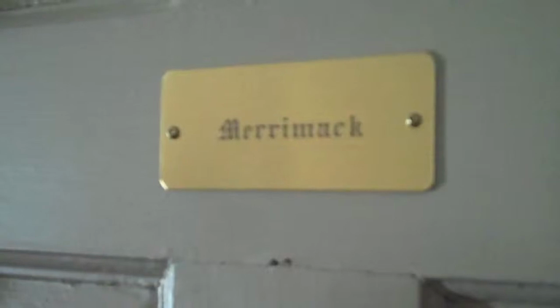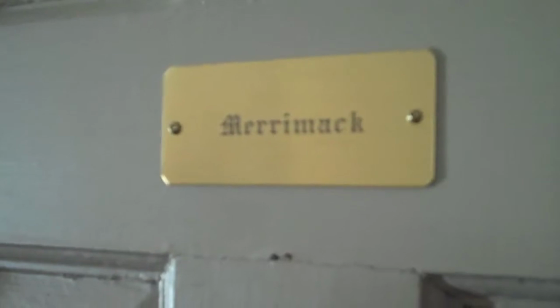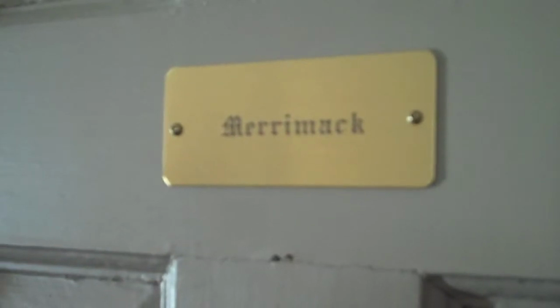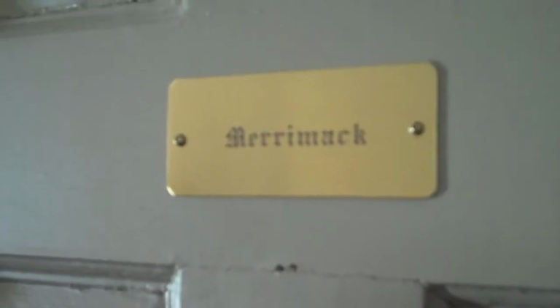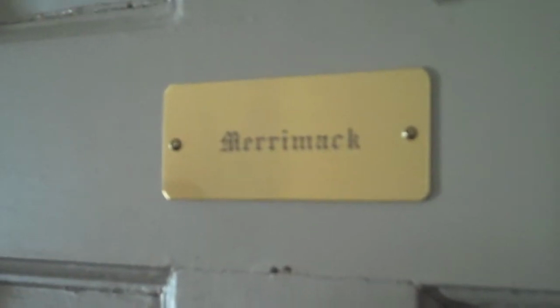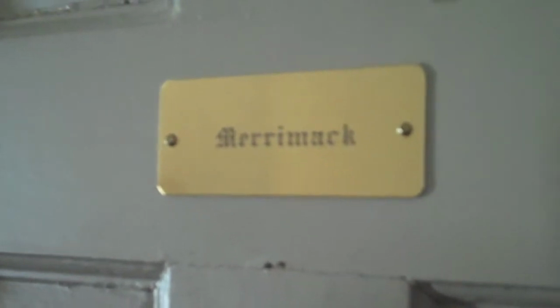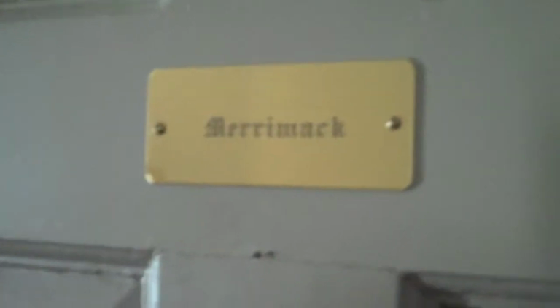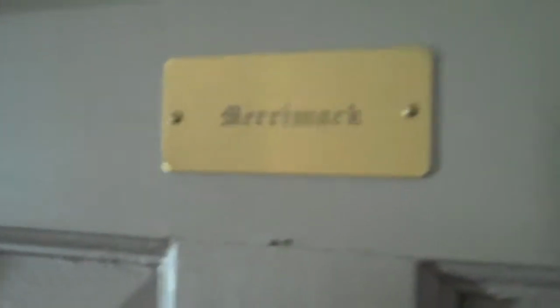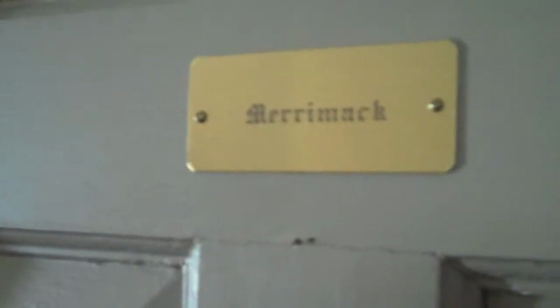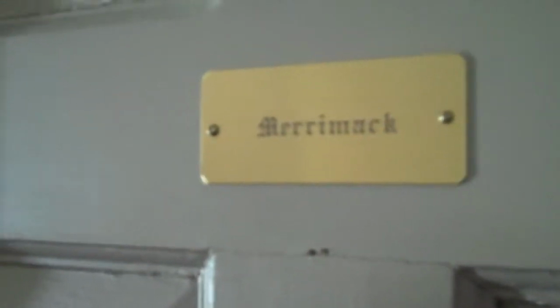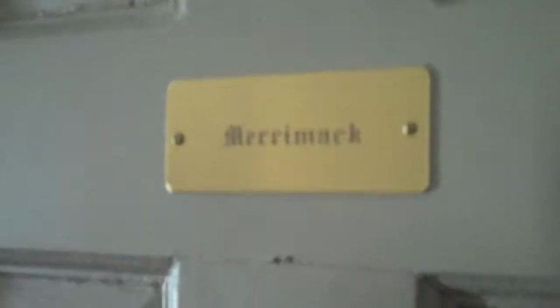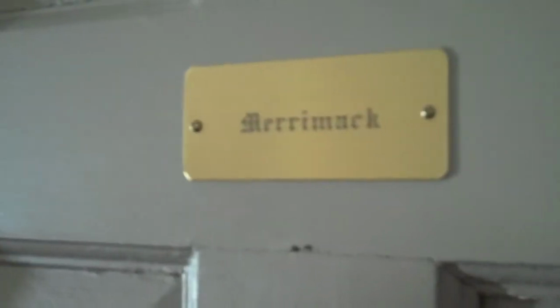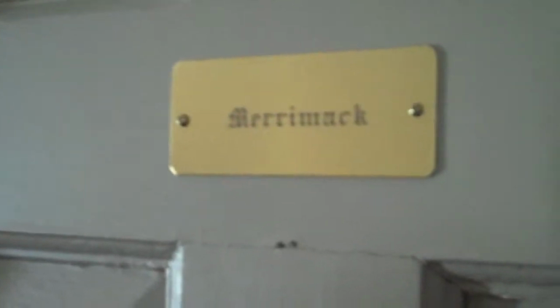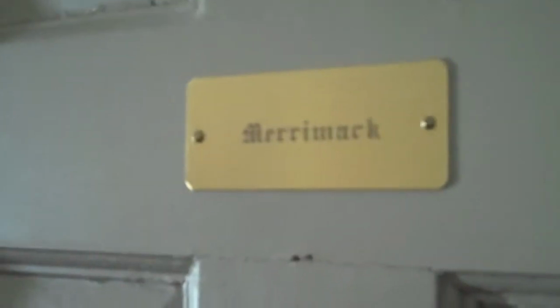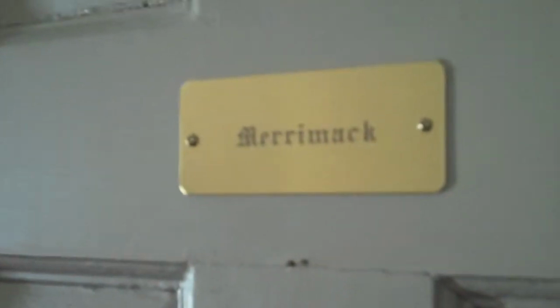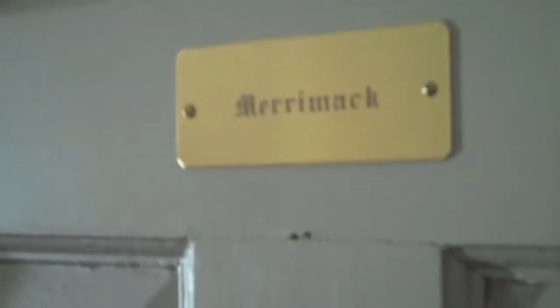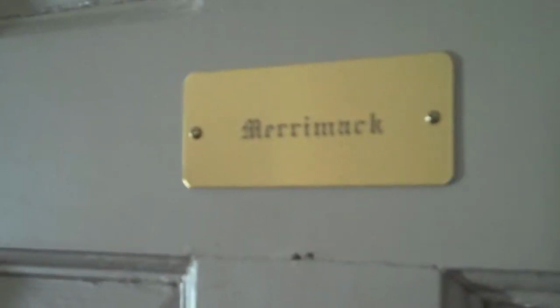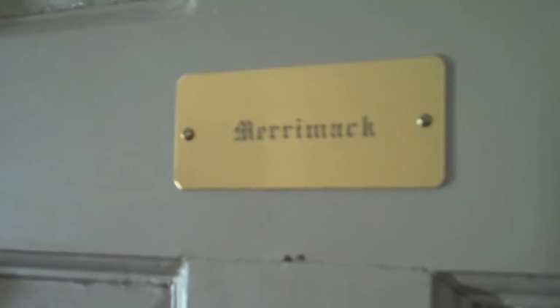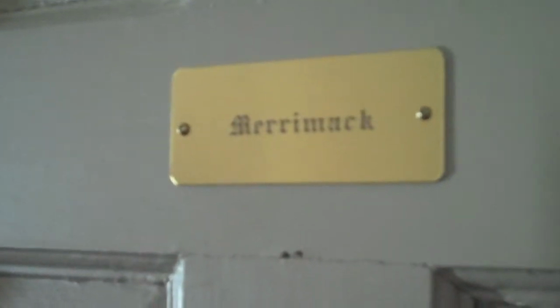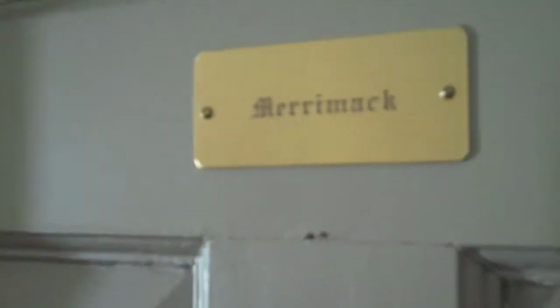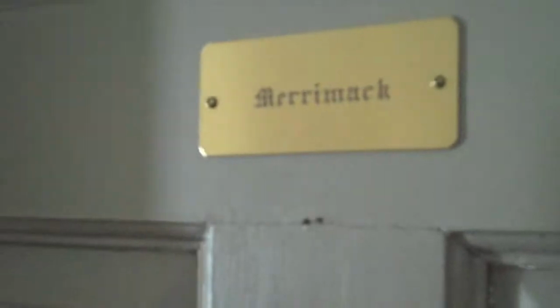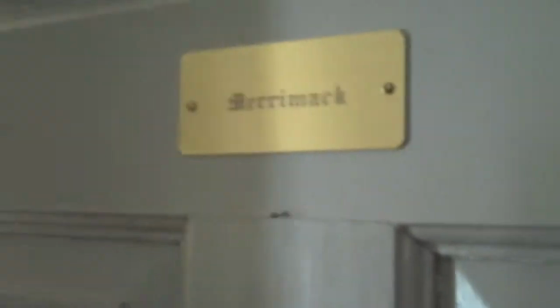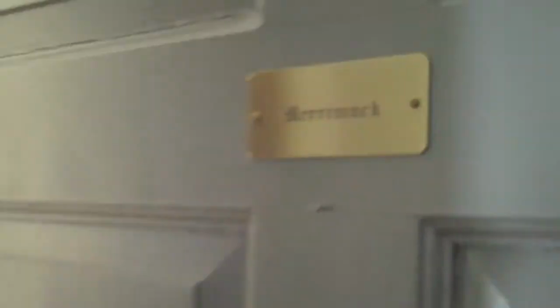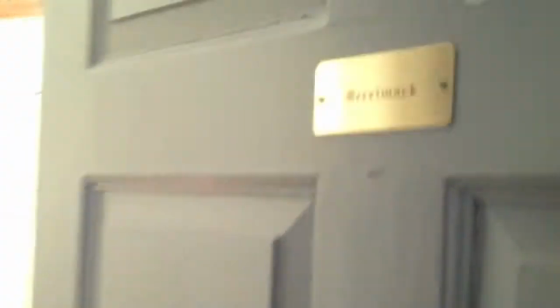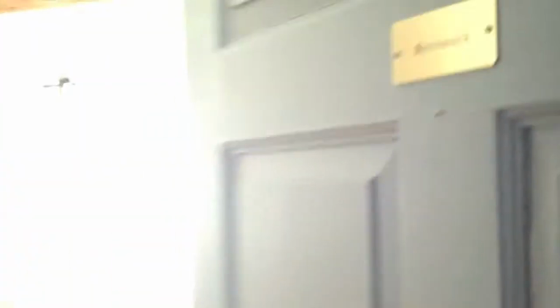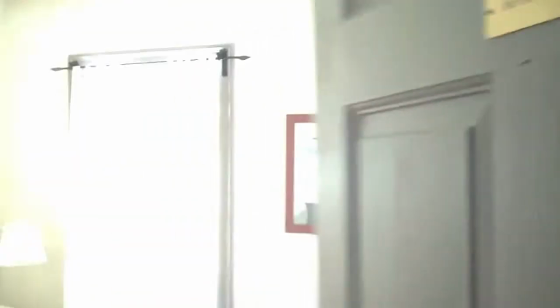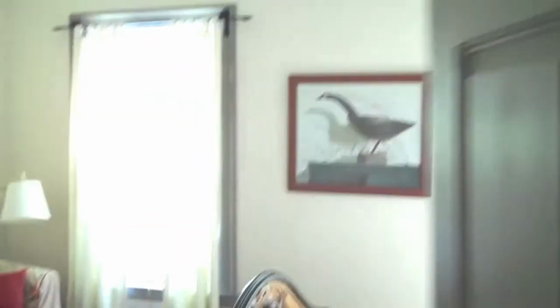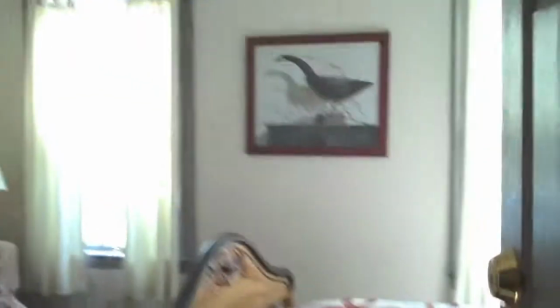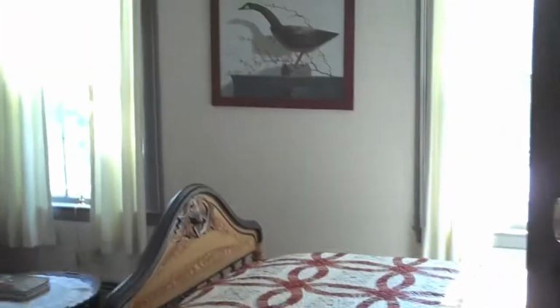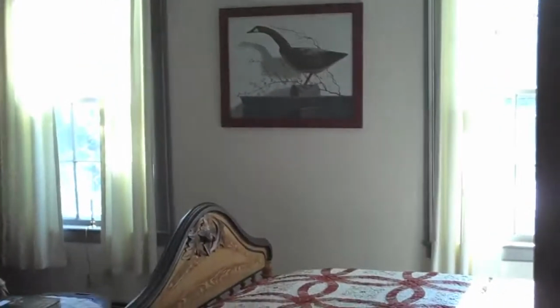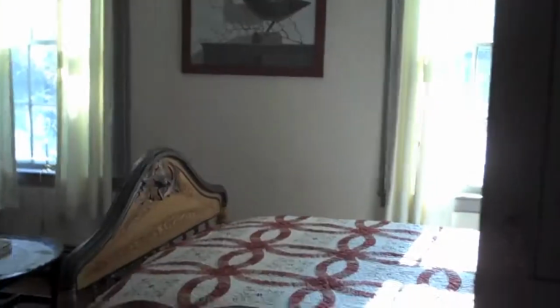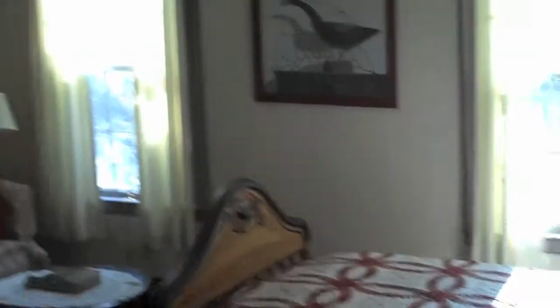Hi, I'm Tim Carter and we're here at the Atwood Inn. This is the Merrimack room. I want to show you this room — nice room here.